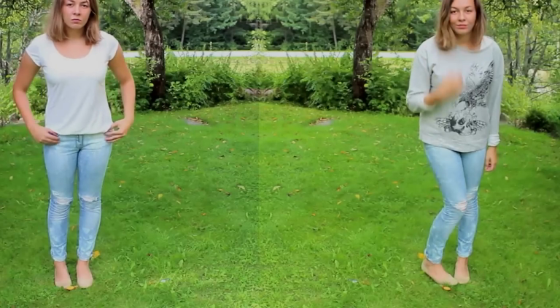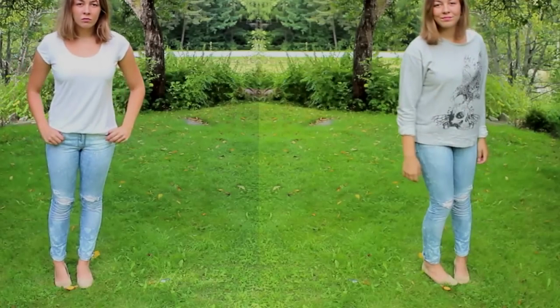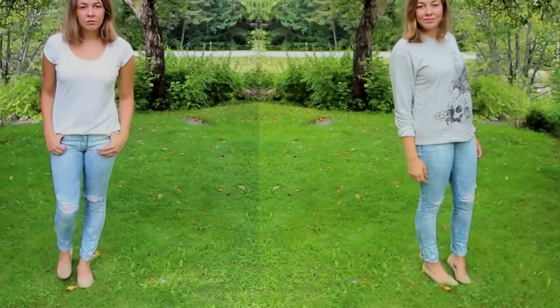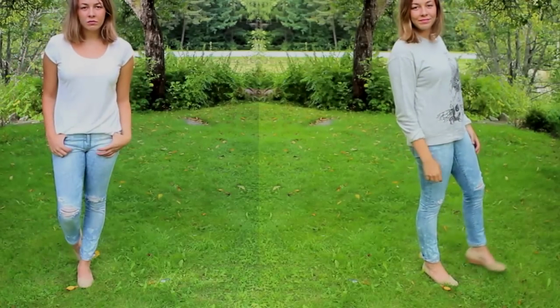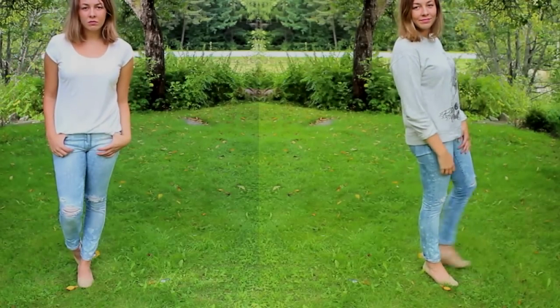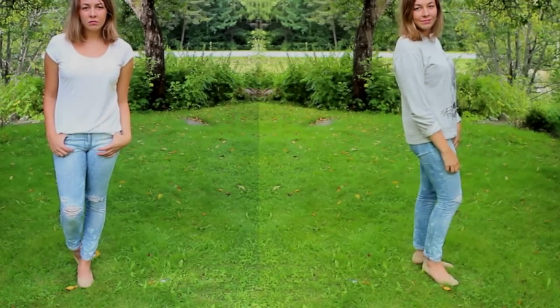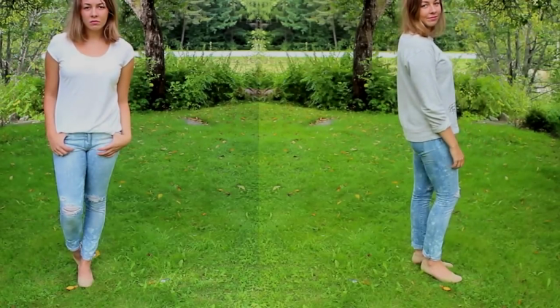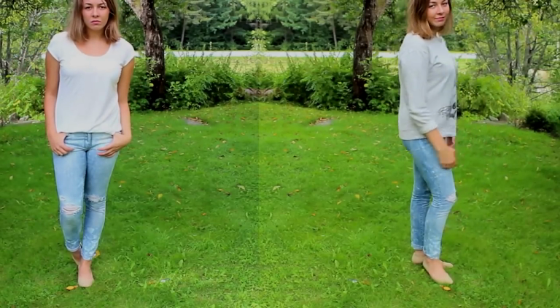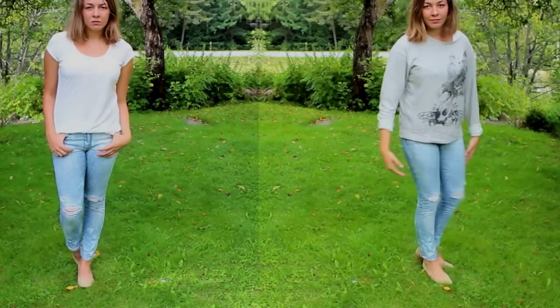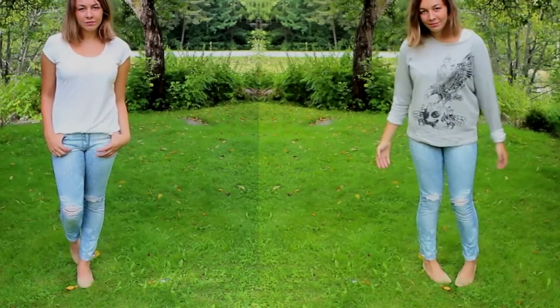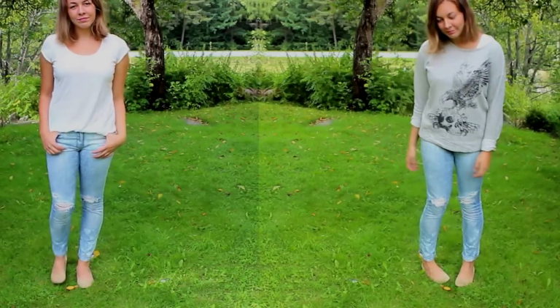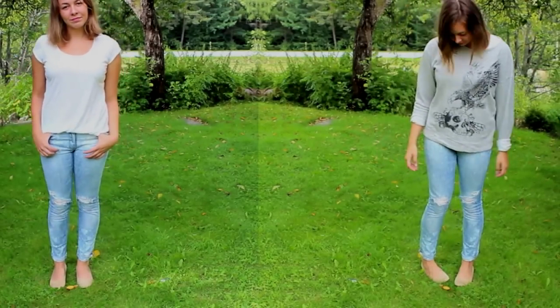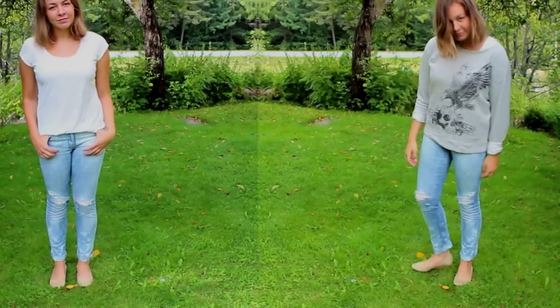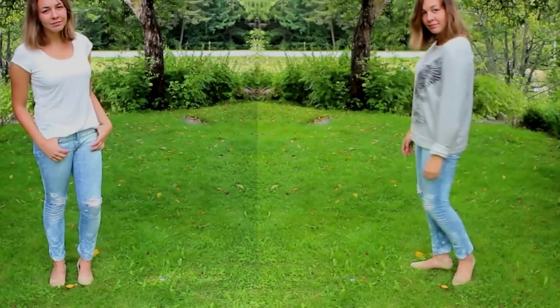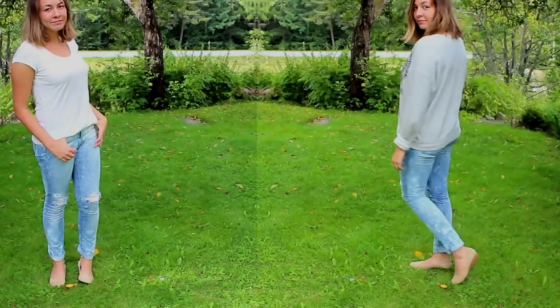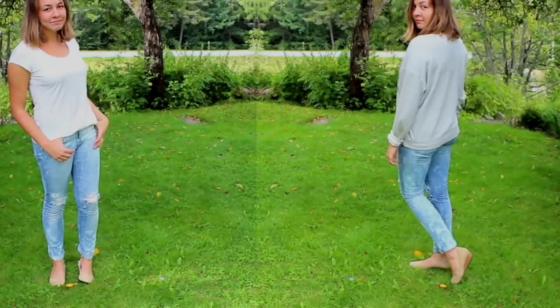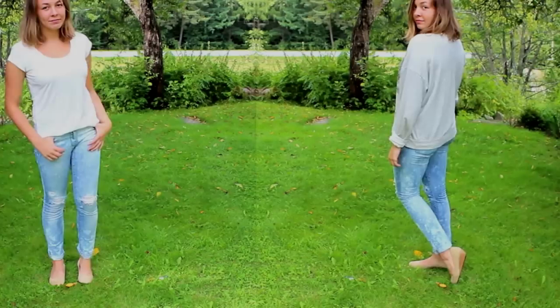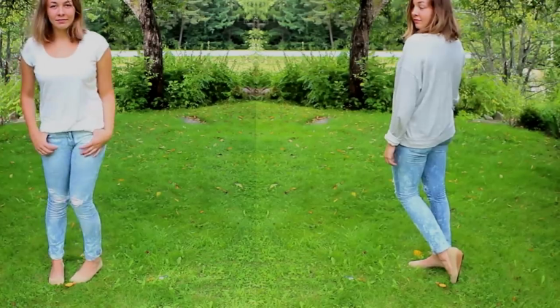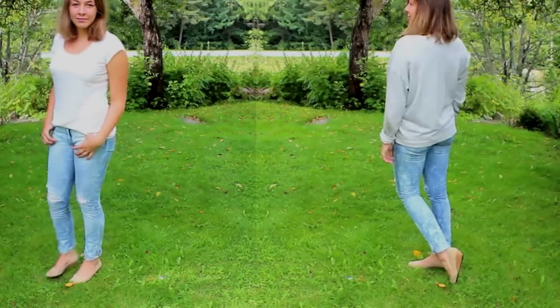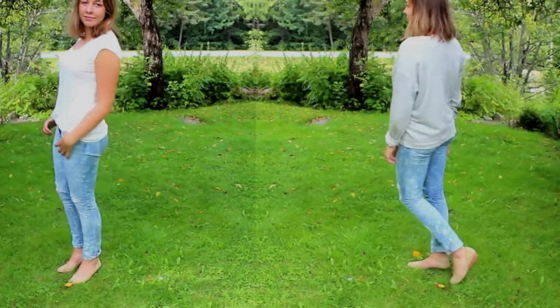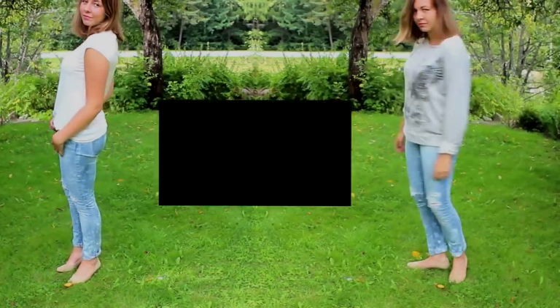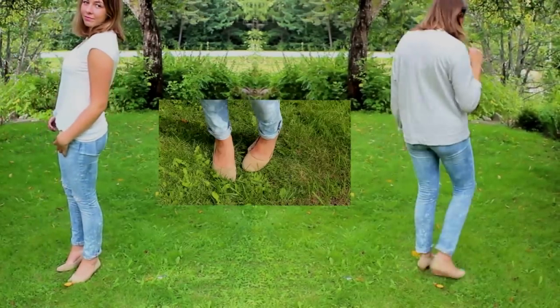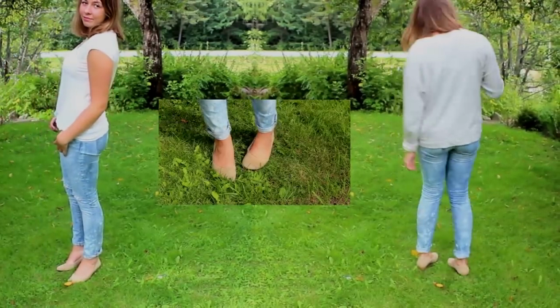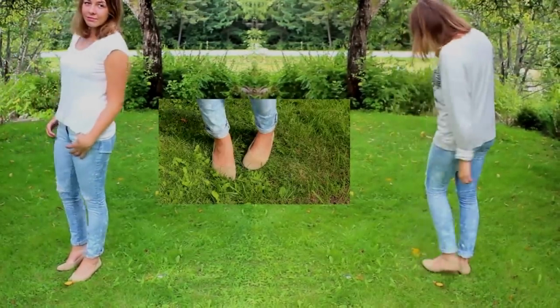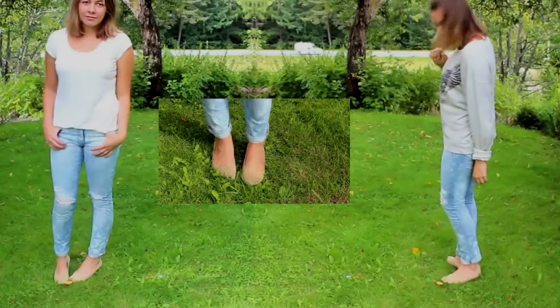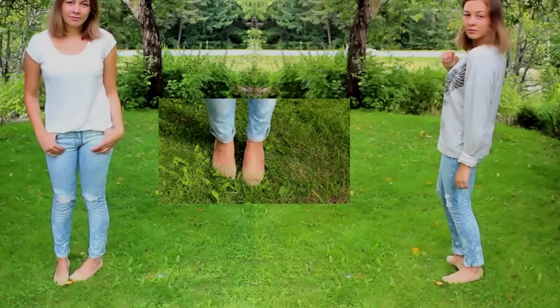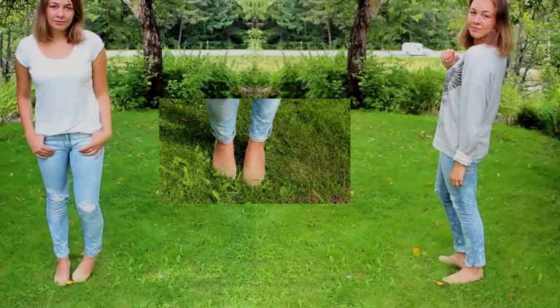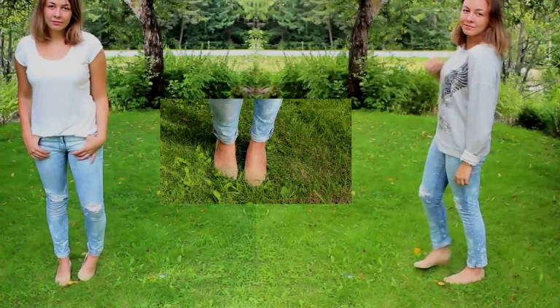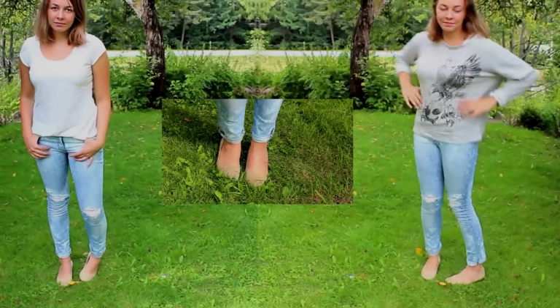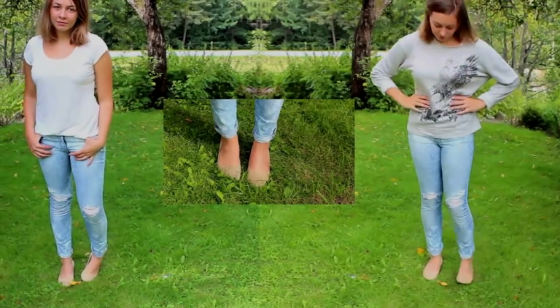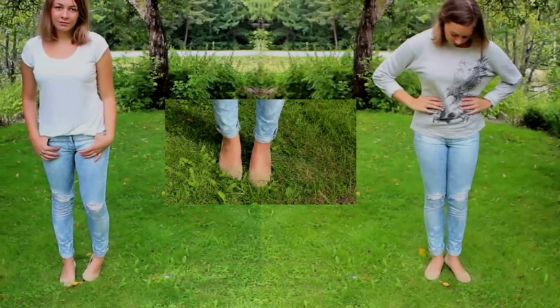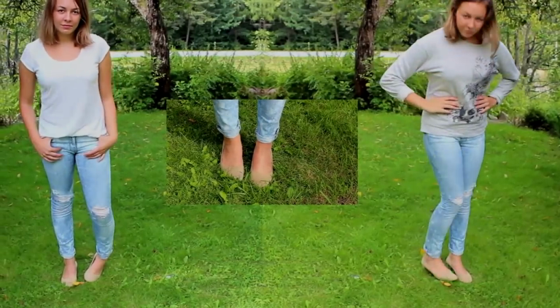Two ways to style the jeans would be to use a plain white t-shirt just to focus on your creation, or to pair them with a jumper with a cool graphic on it. Matching them with a pair of feminine shoes is a nice contrast to the ragged vibe of the jeans.